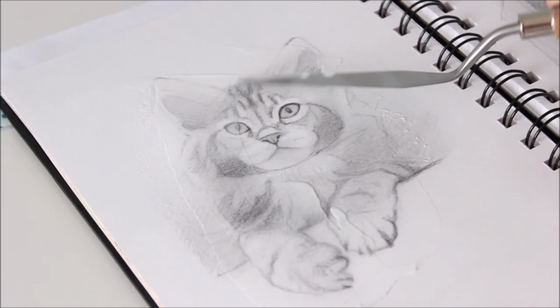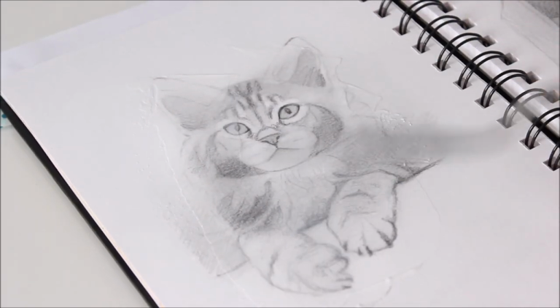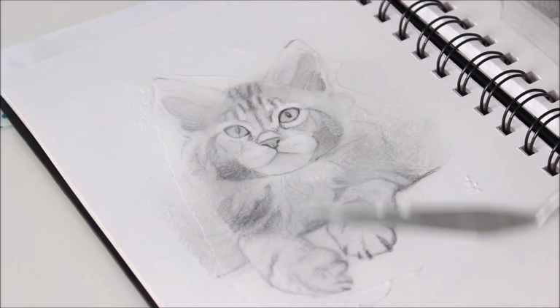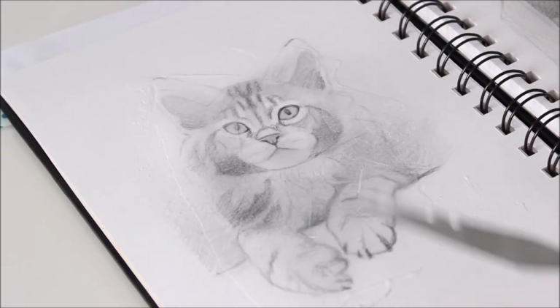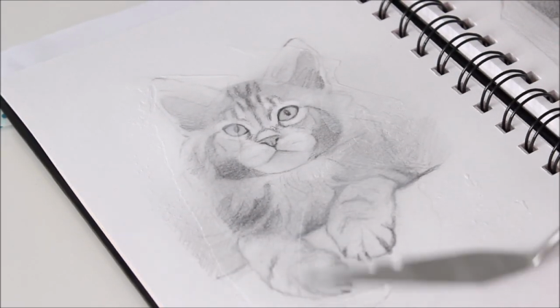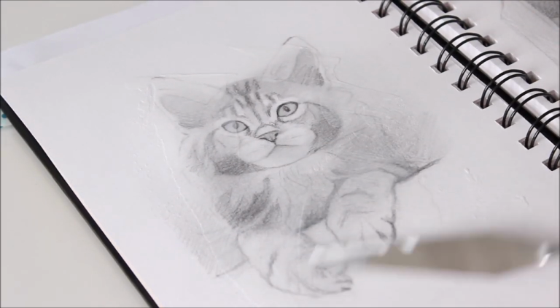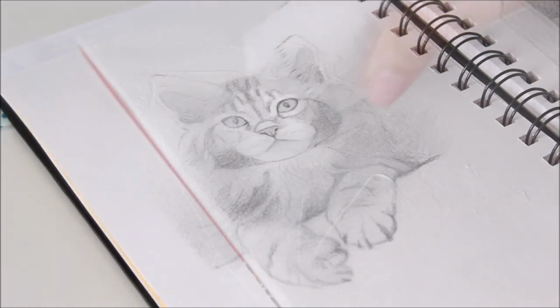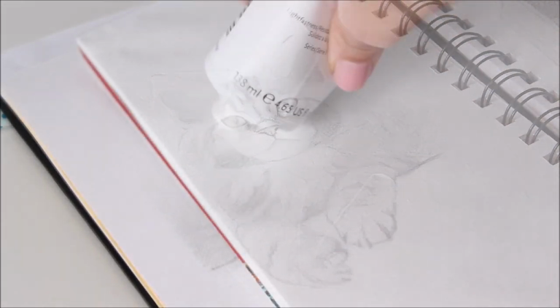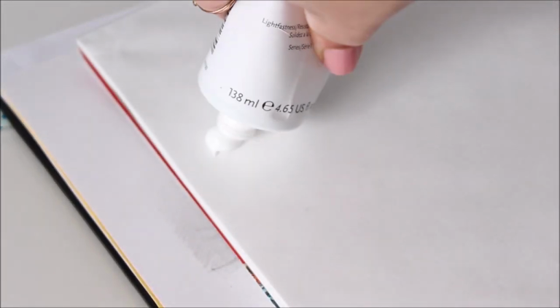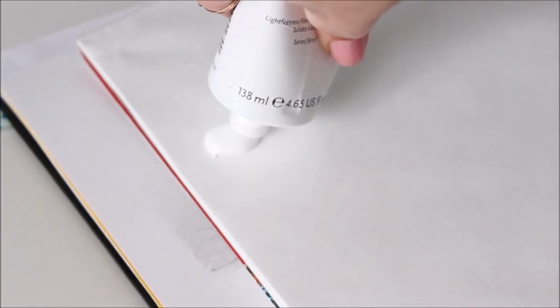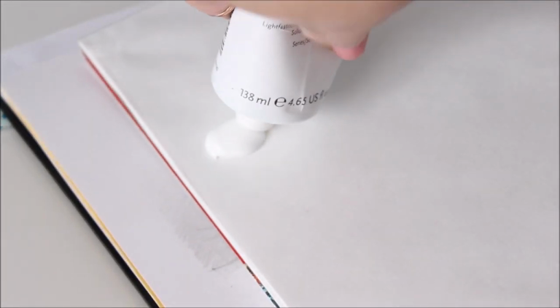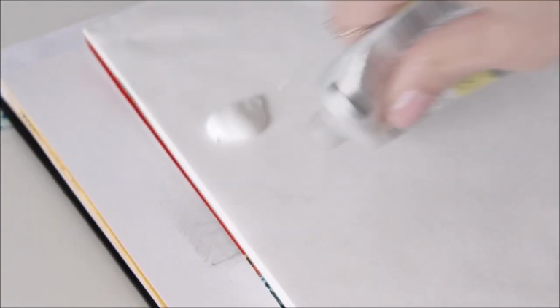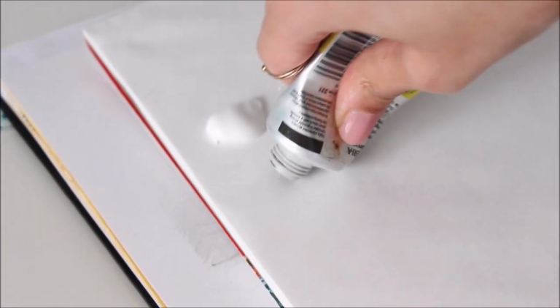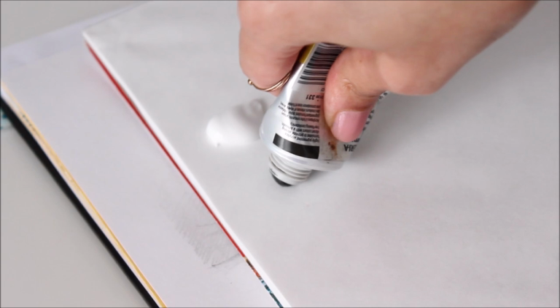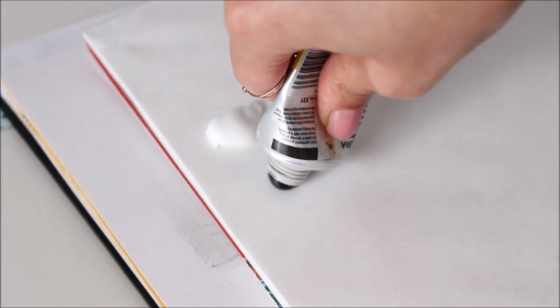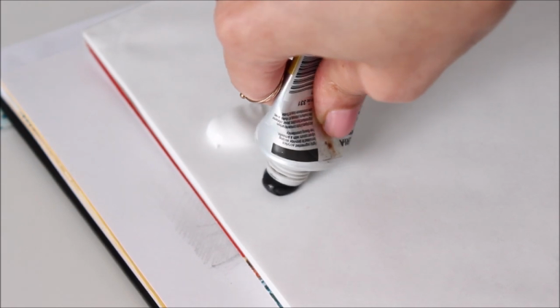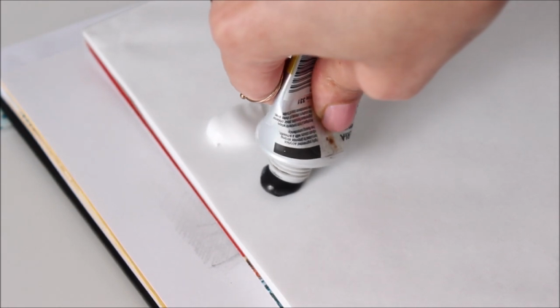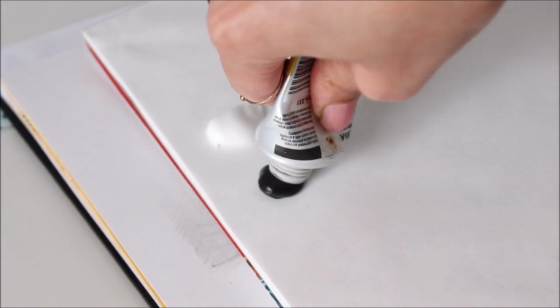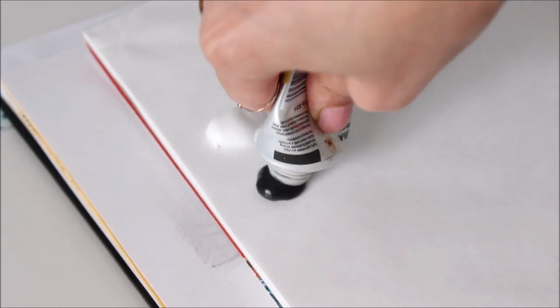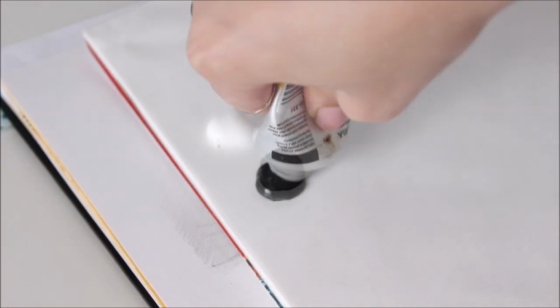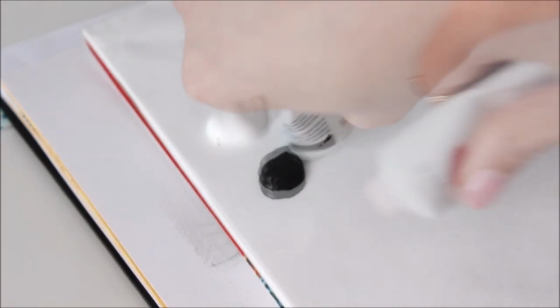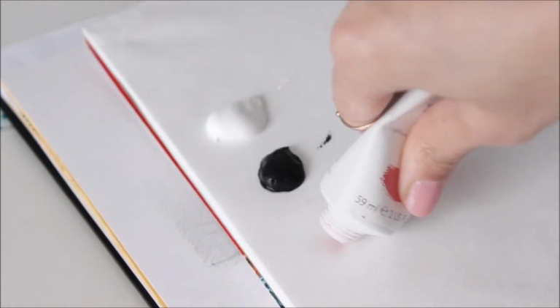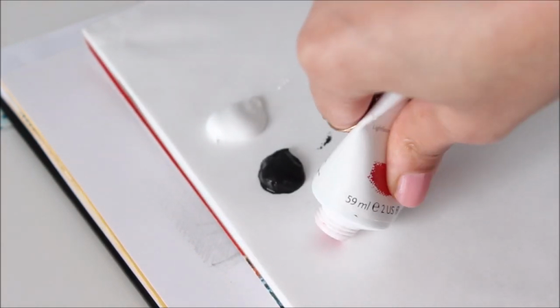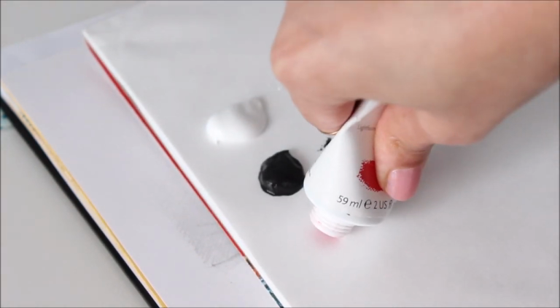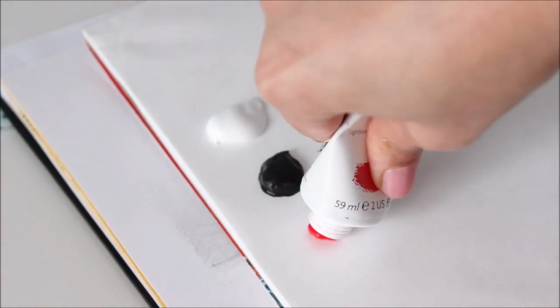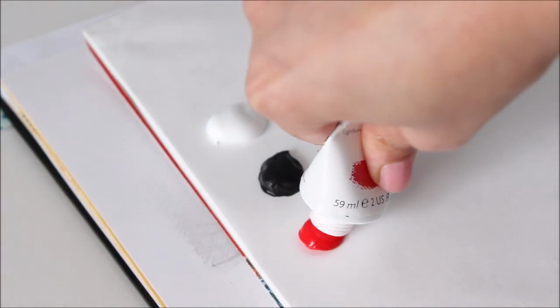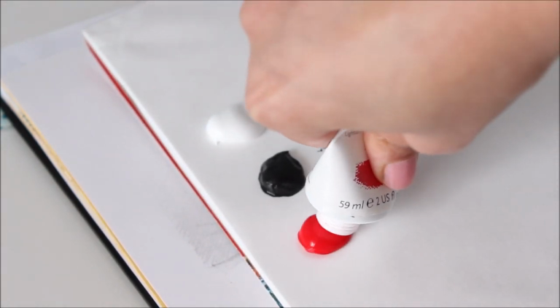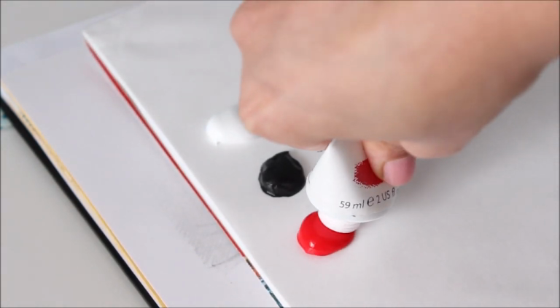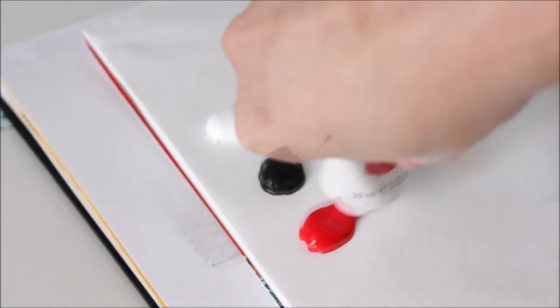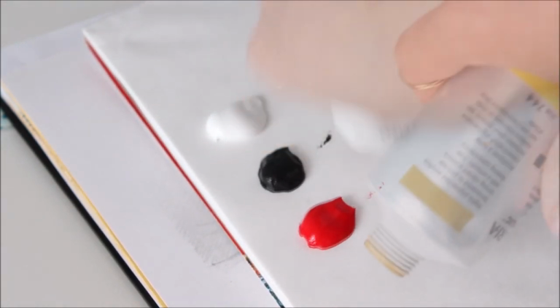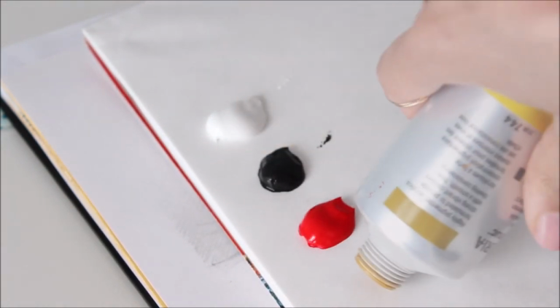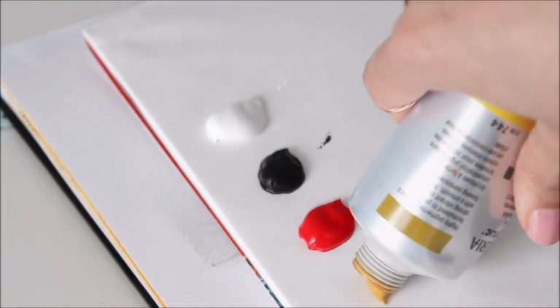To simplify color mixing, I'm using only four colors: titanium white, ivory black, cadmium red medium, and yellow ochre.